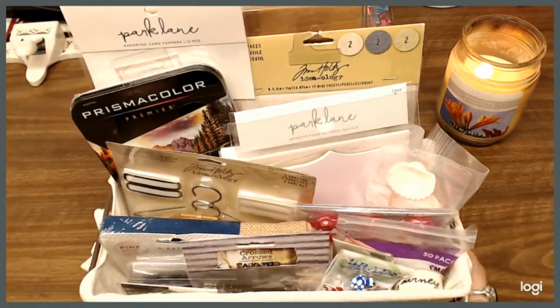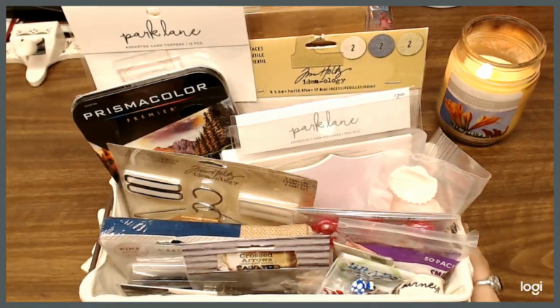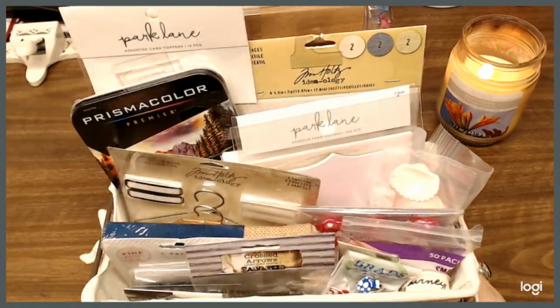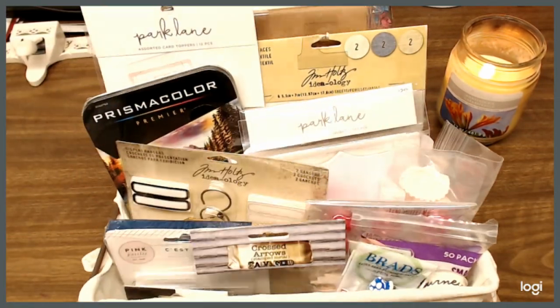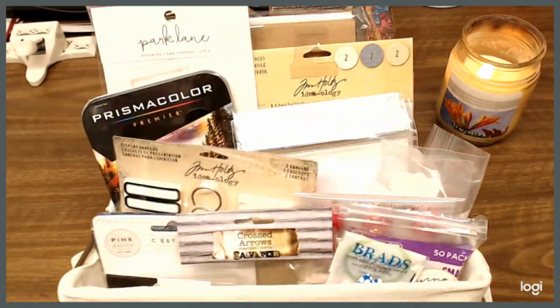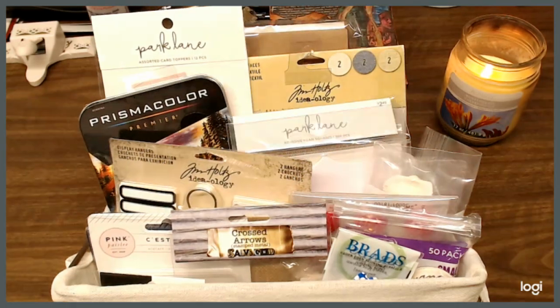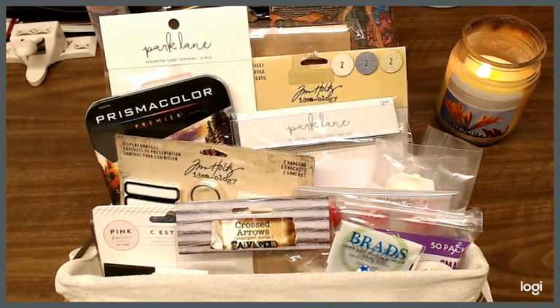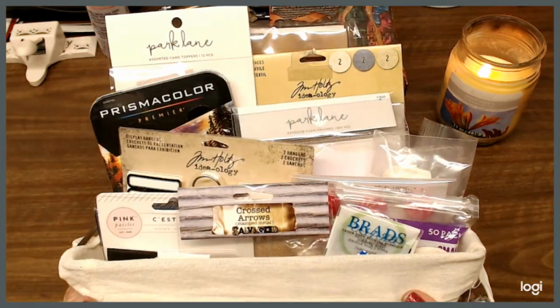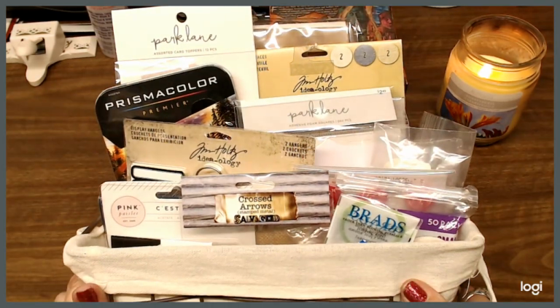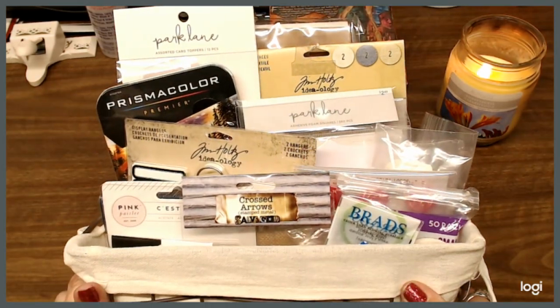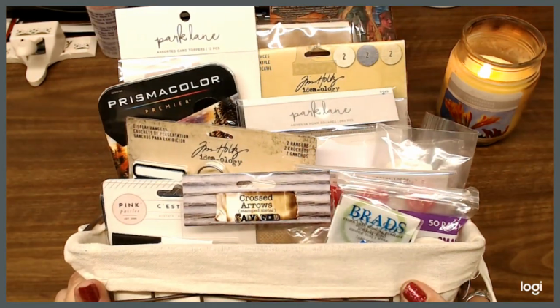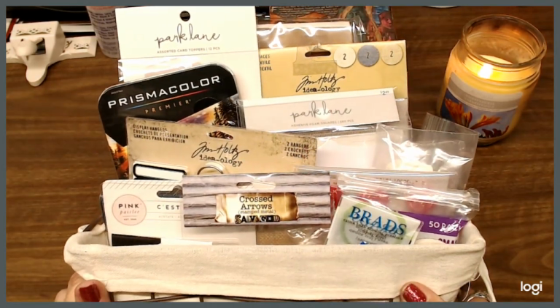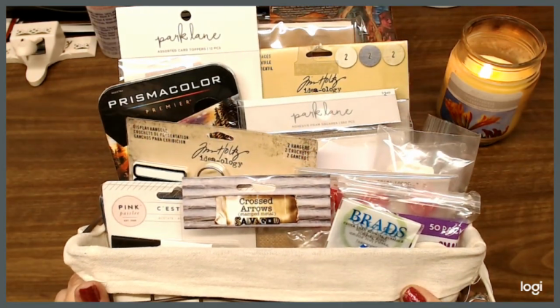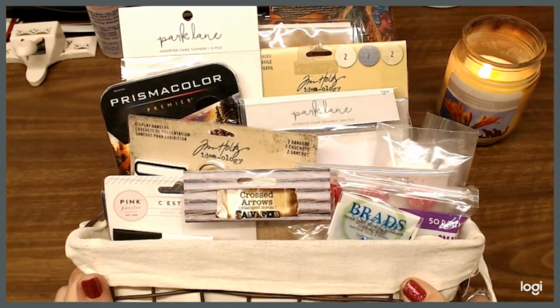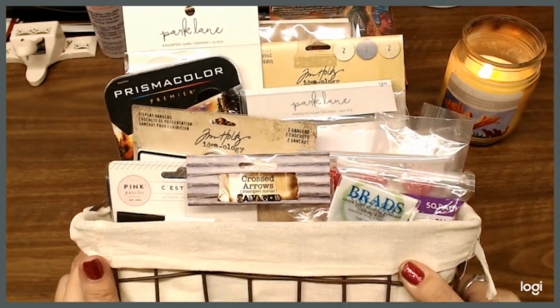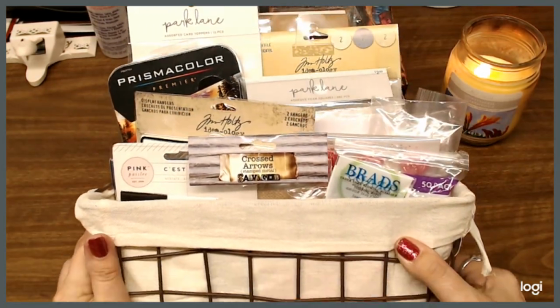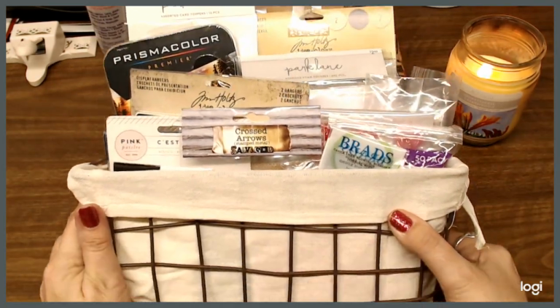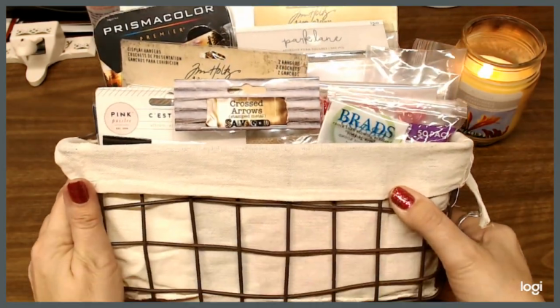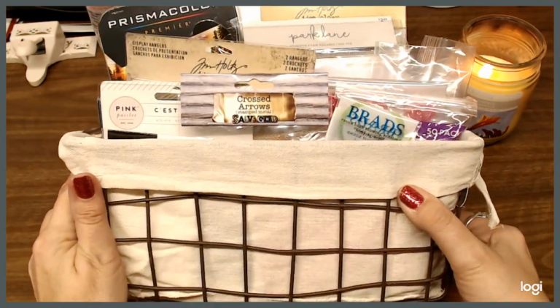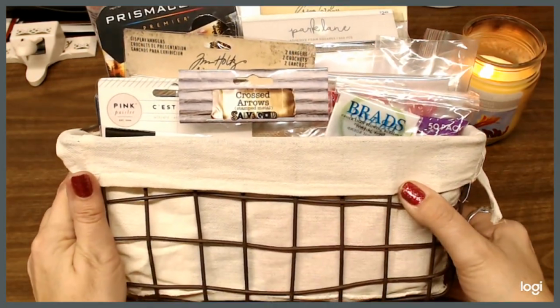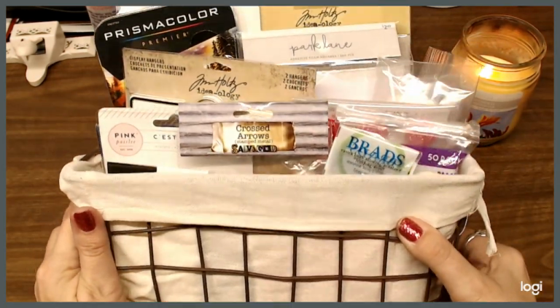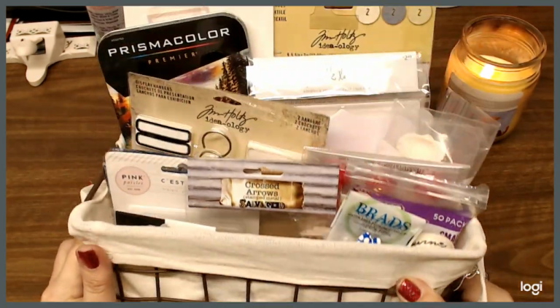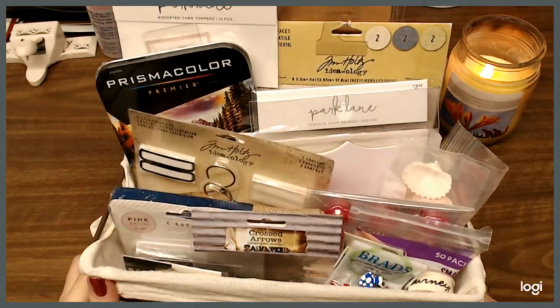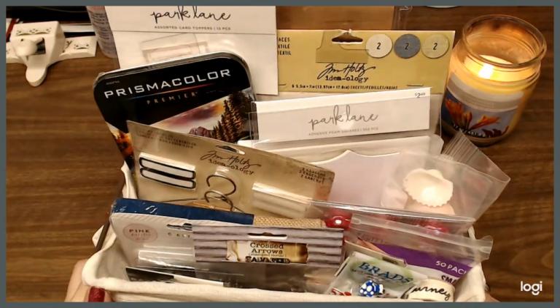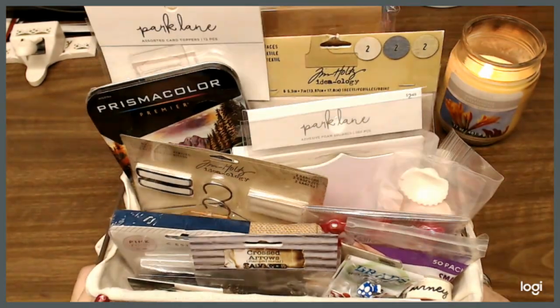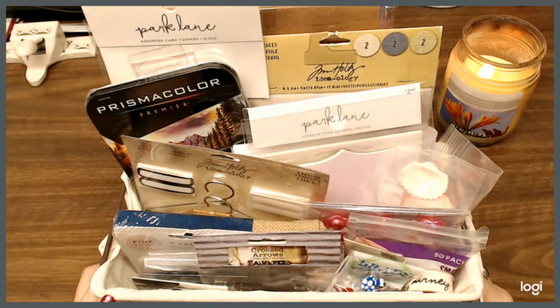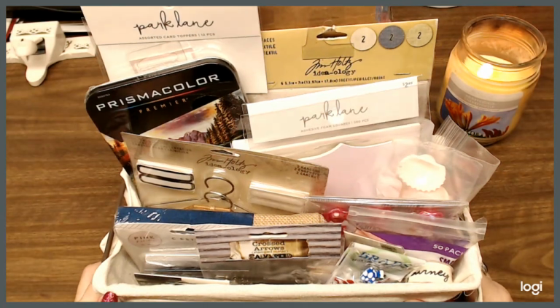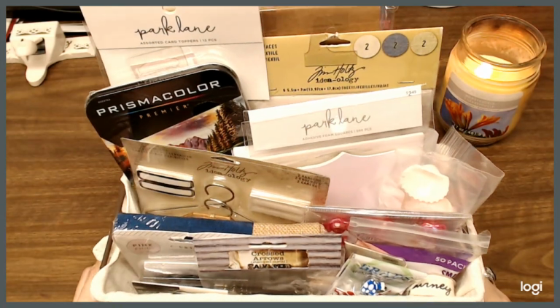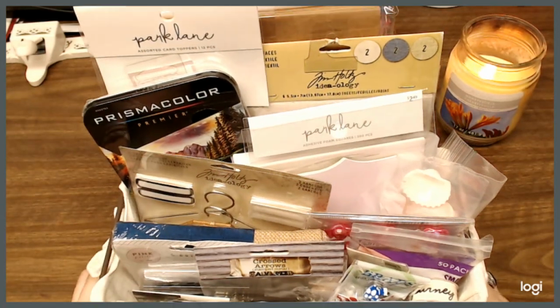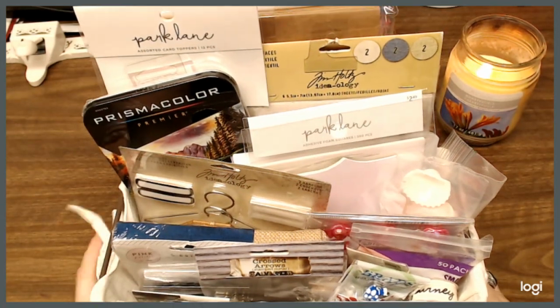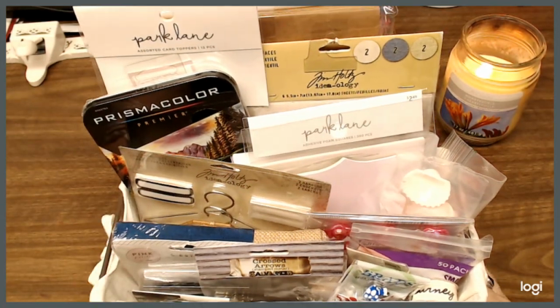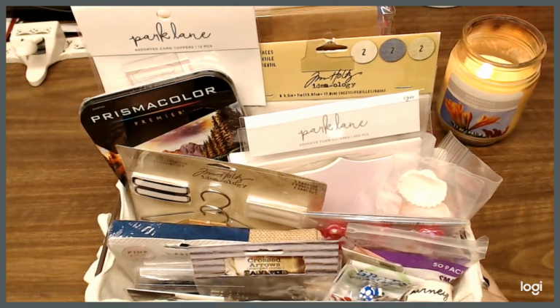So this is the basket with all the yummy goodies in it. Happy crafting, stay safe, bye! And so one lucky person is going to win that.